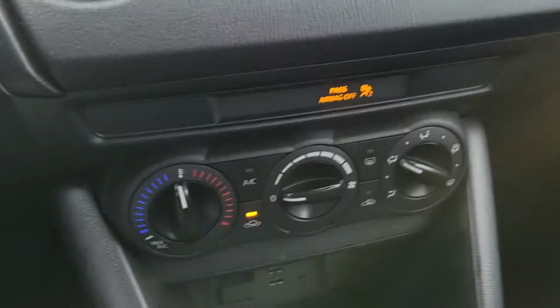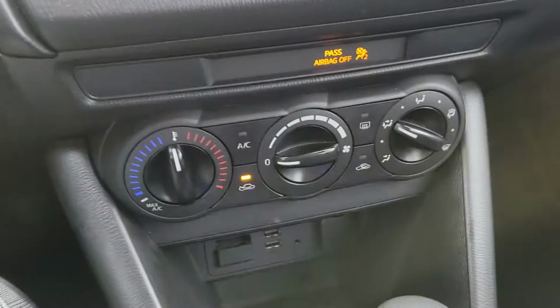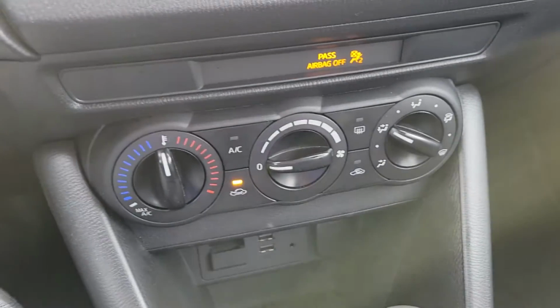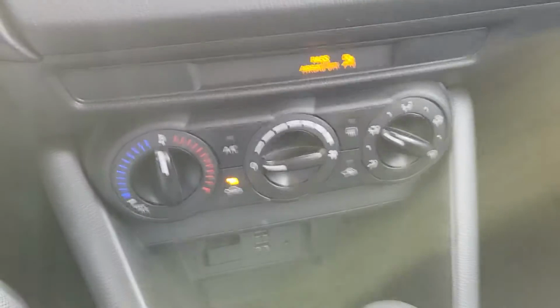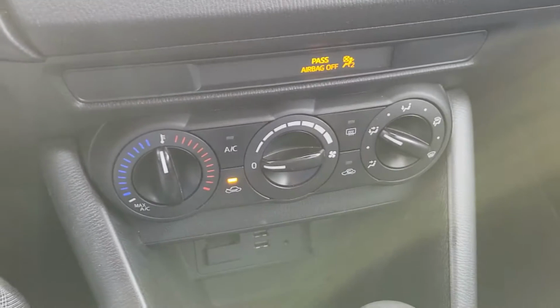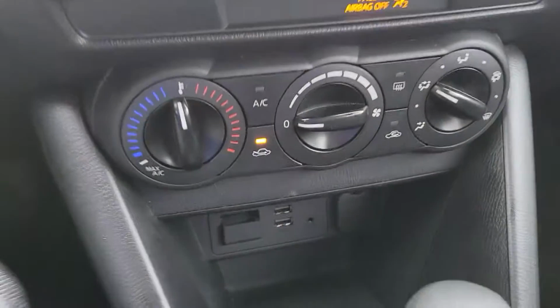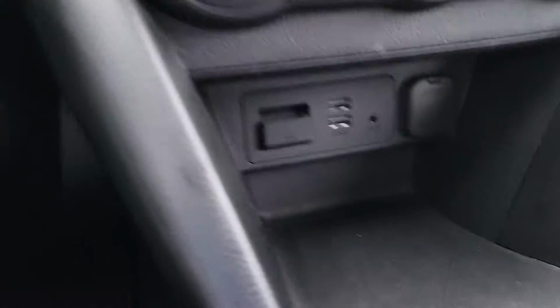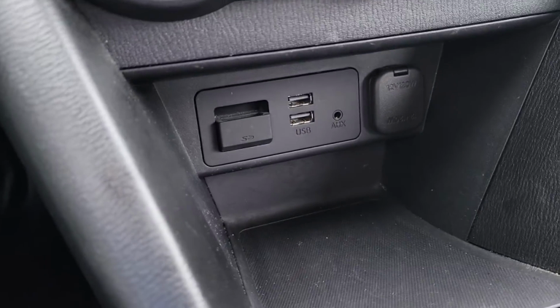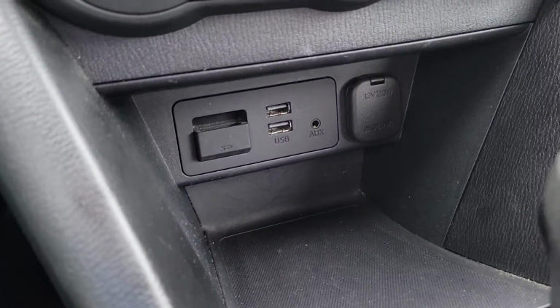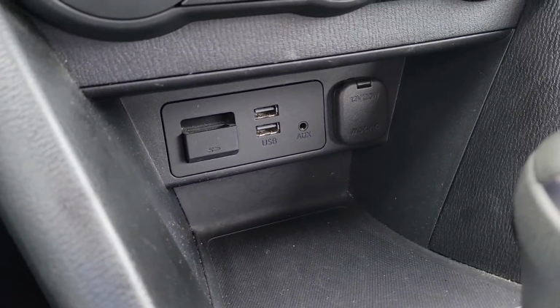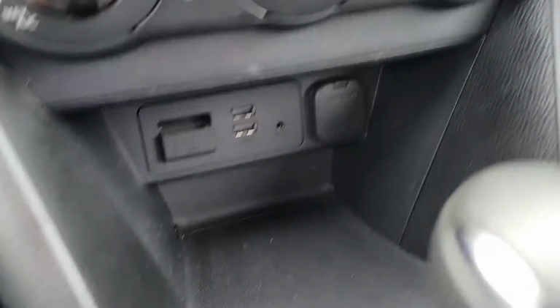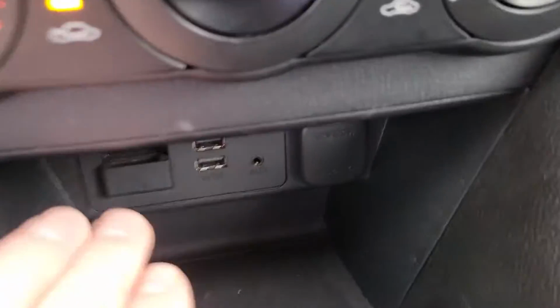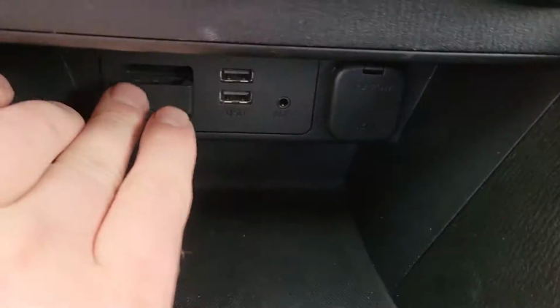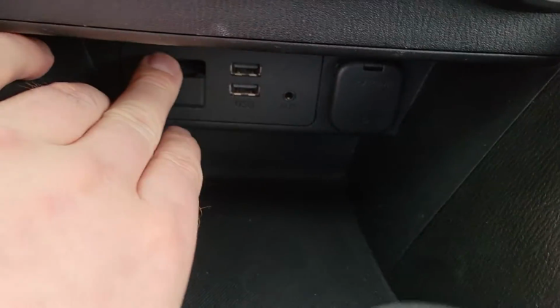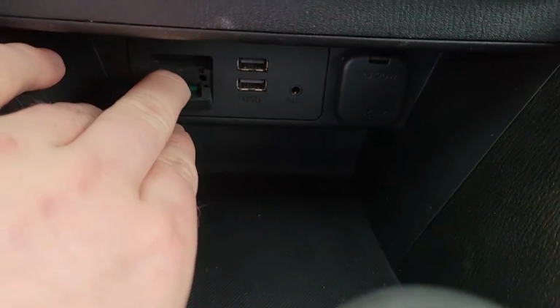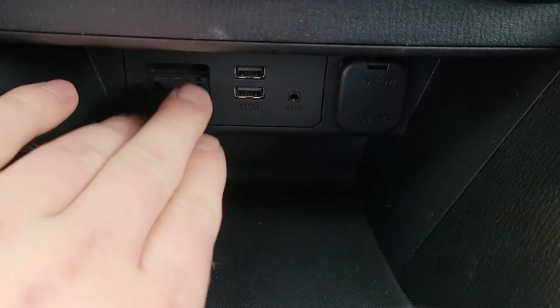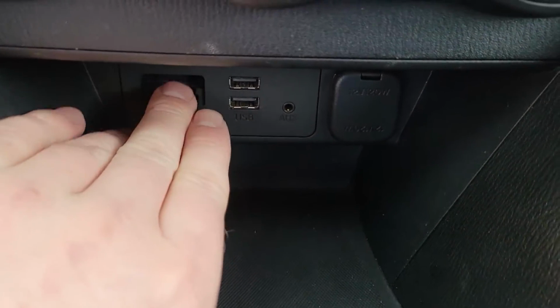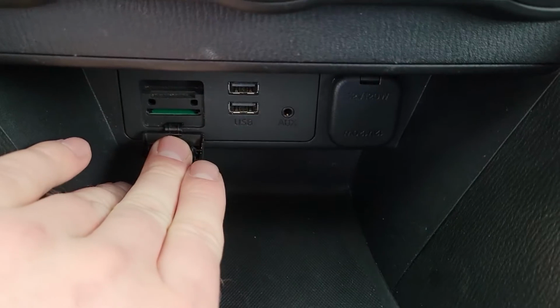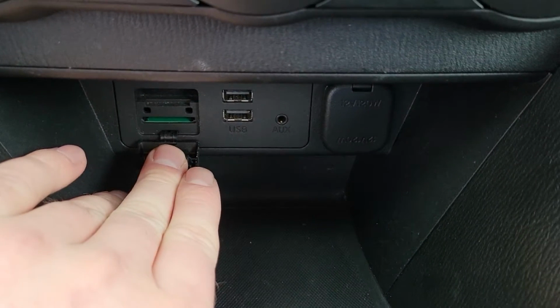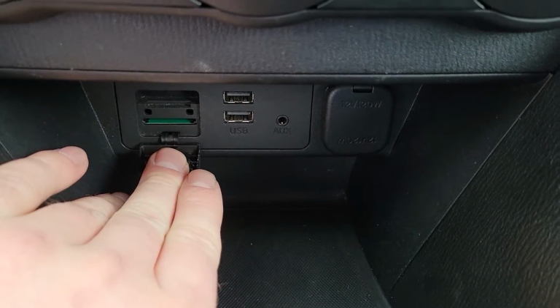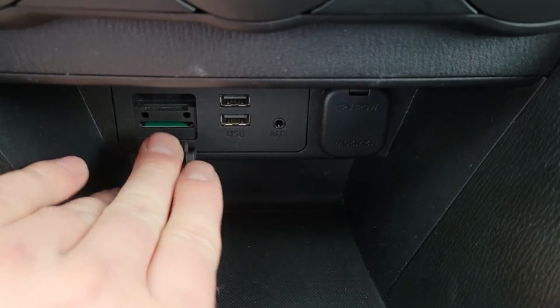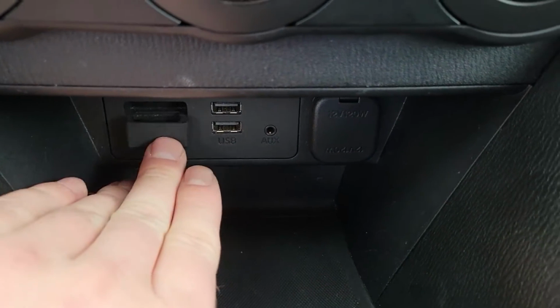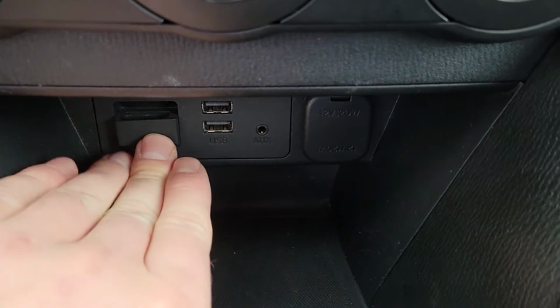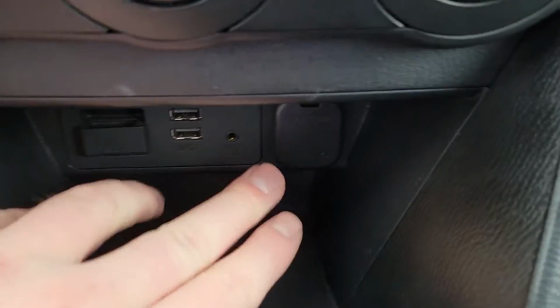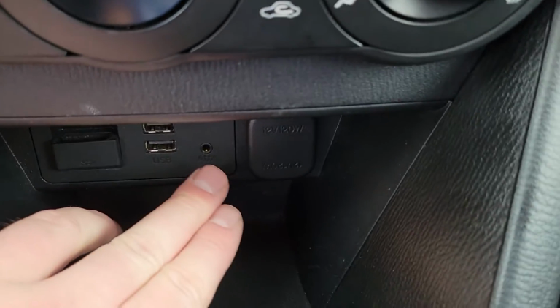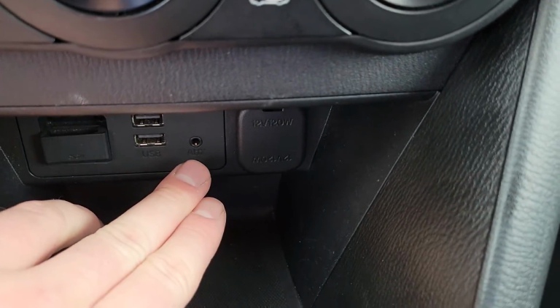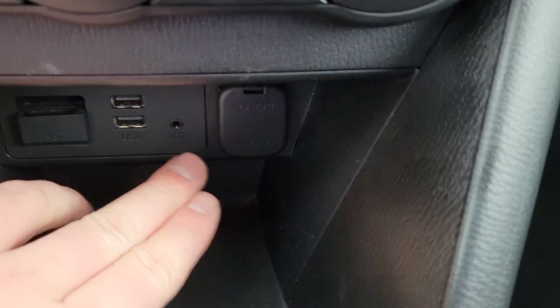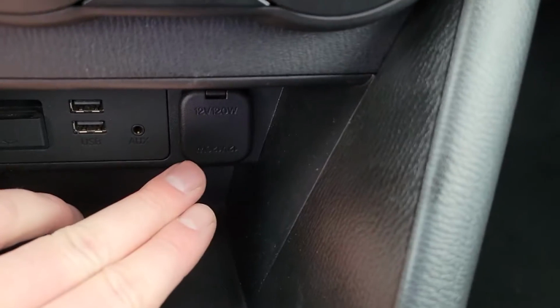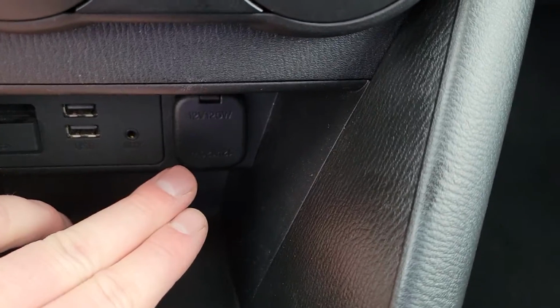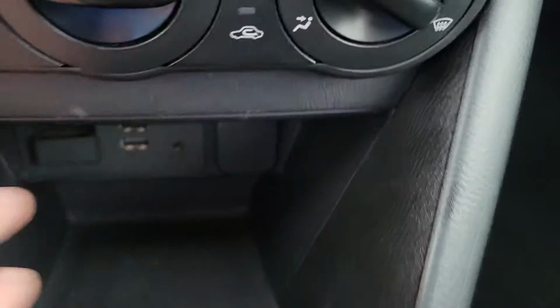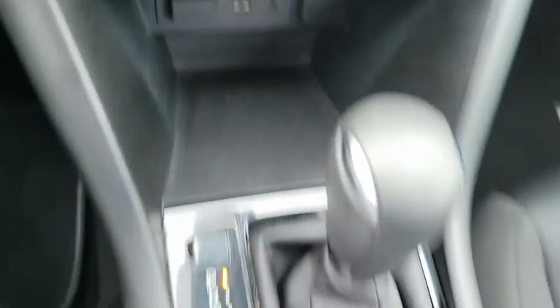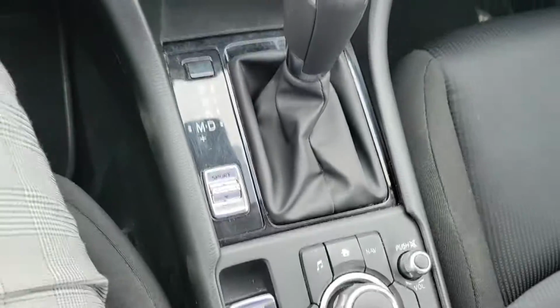Climate controls are adjusted from here — your air conditioning and heat. We've got two USBs, an SD card reader — you can plug an SD card in for music — plus an audio aux cord and a 12-volt power point.